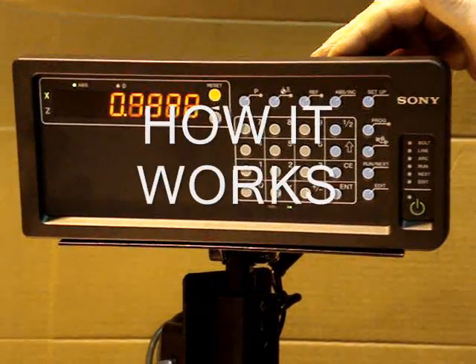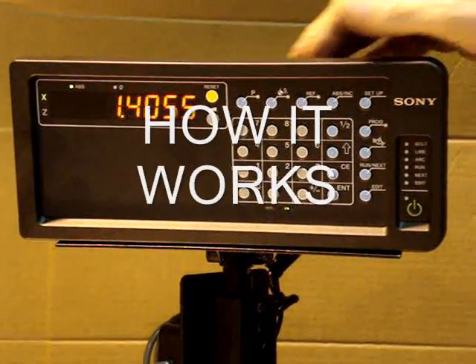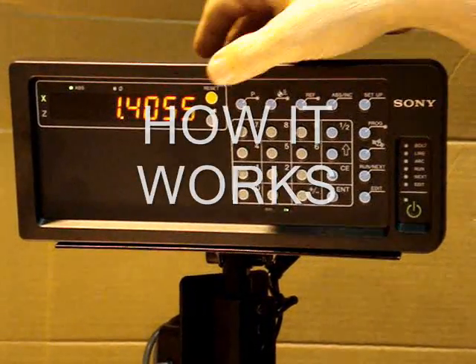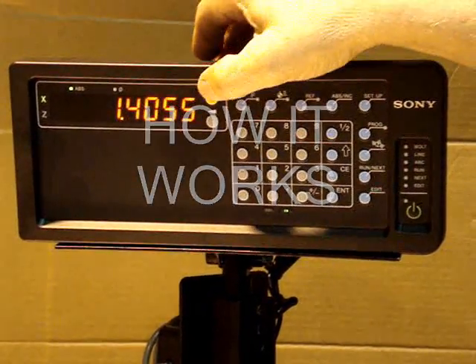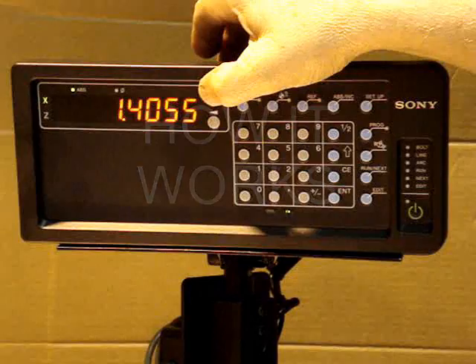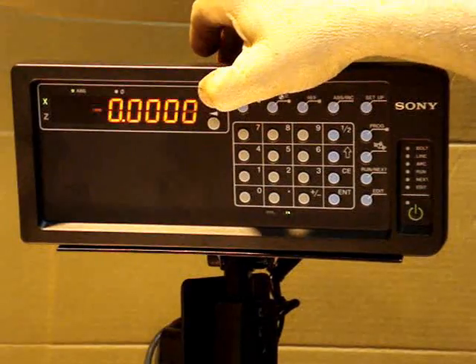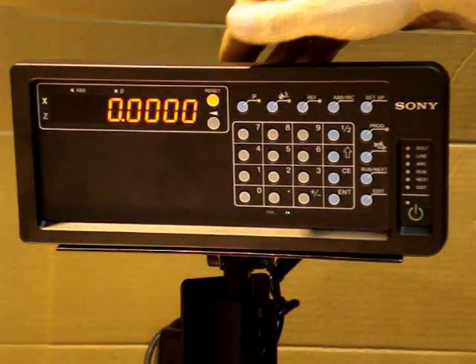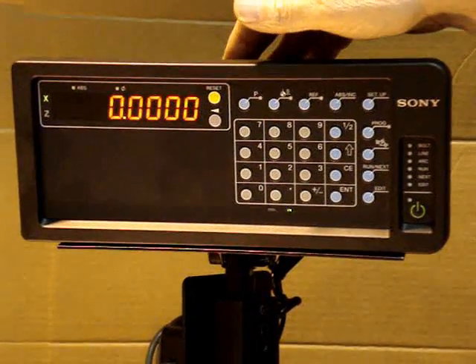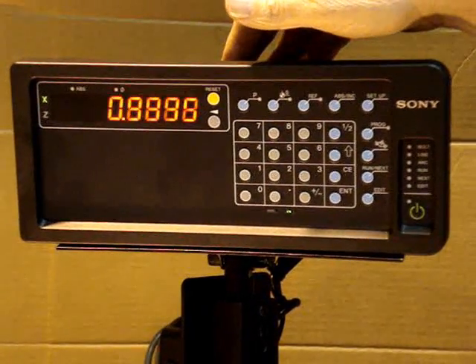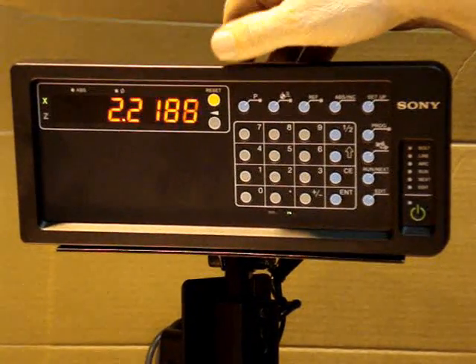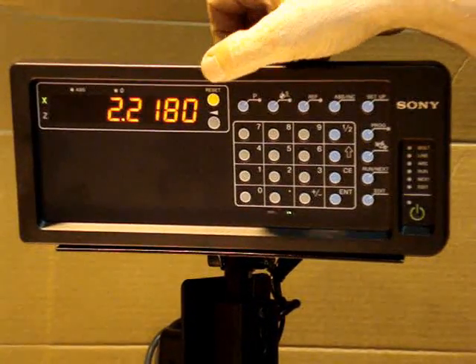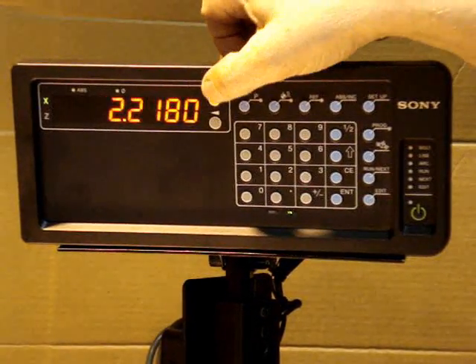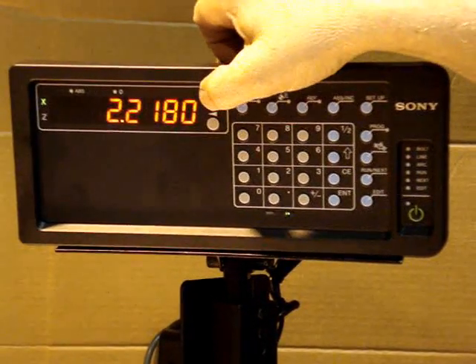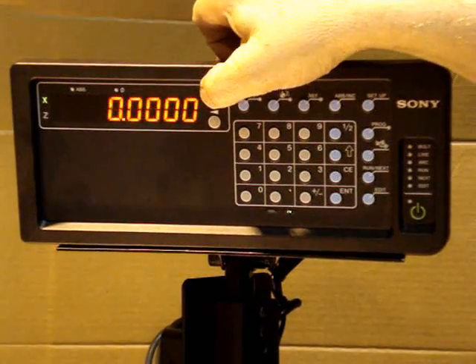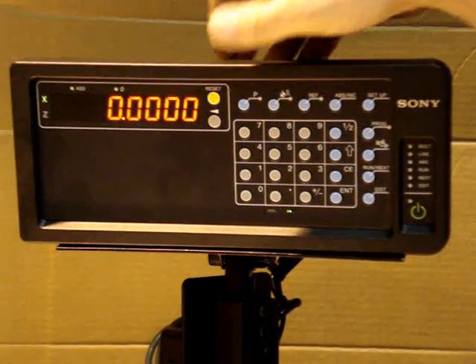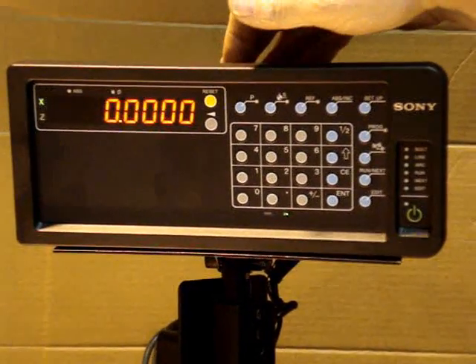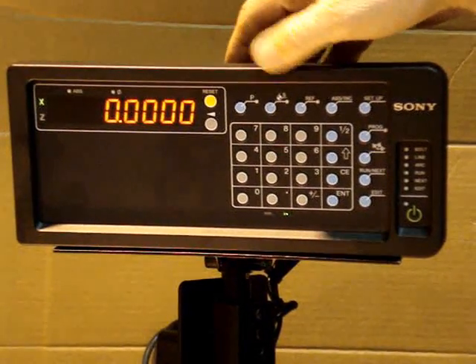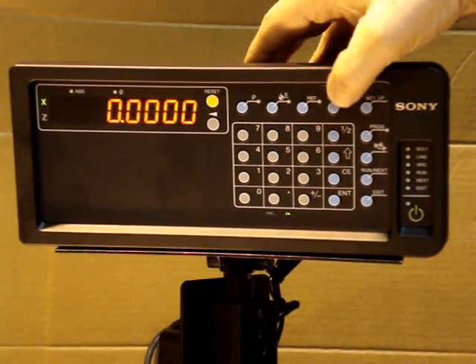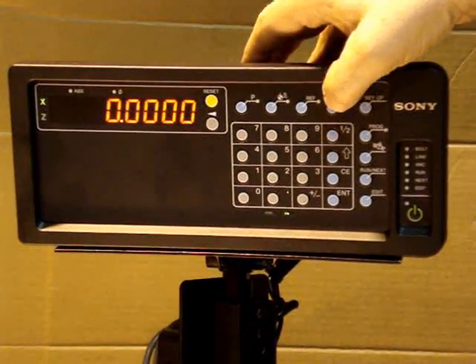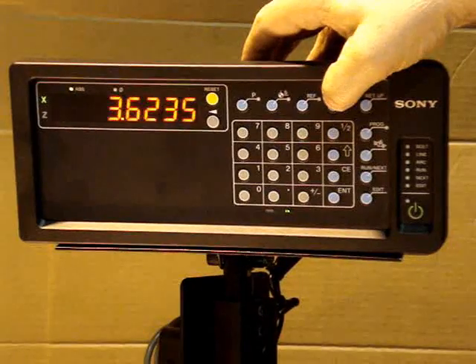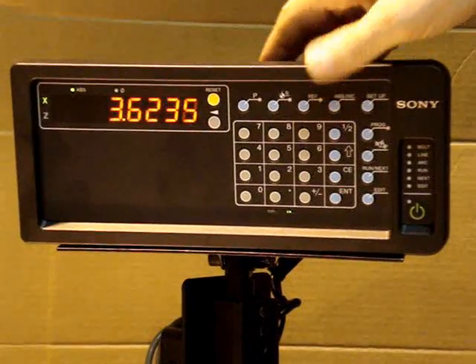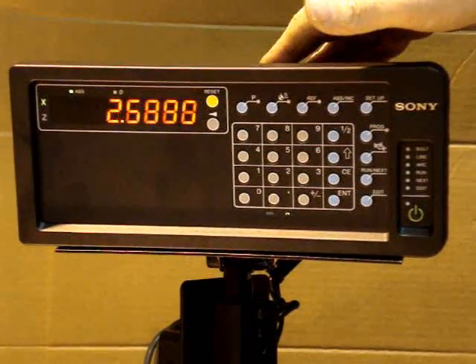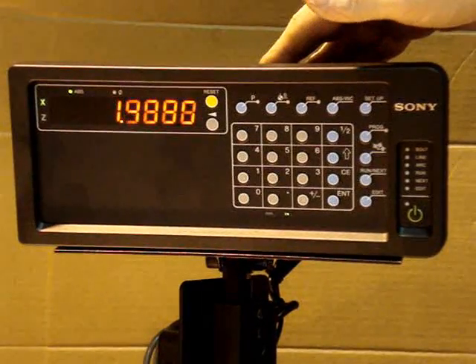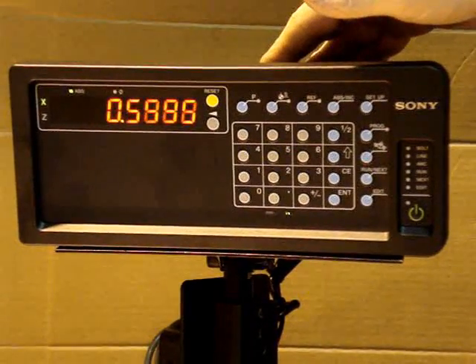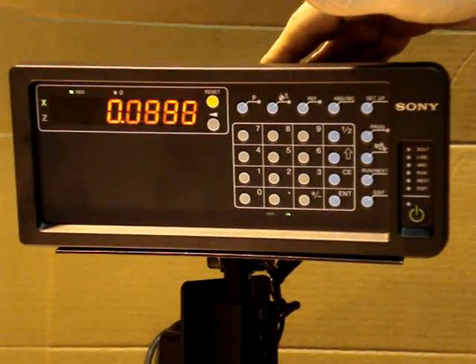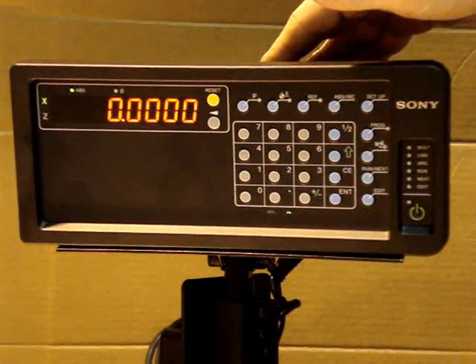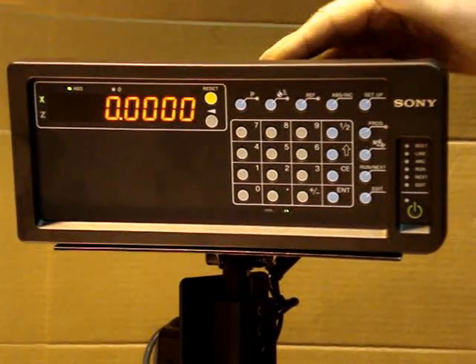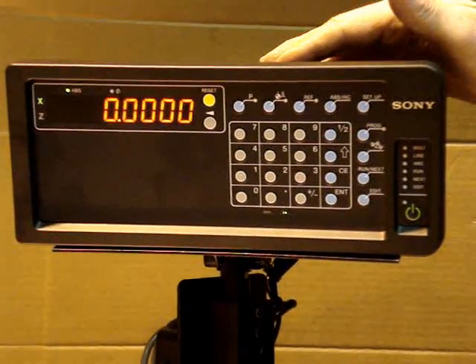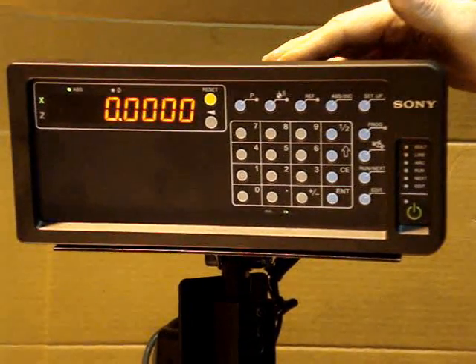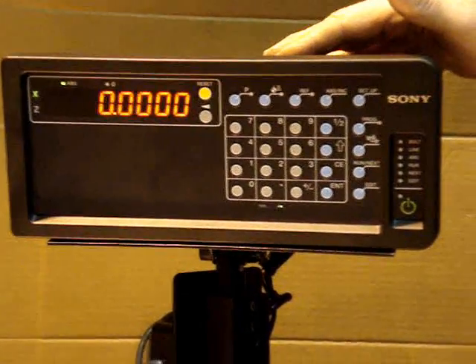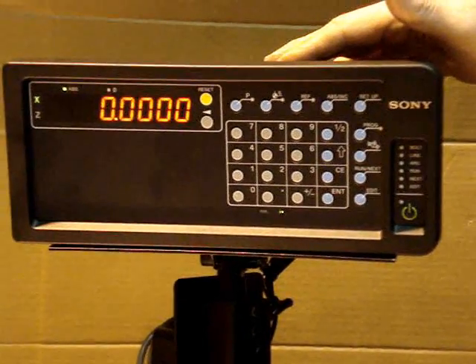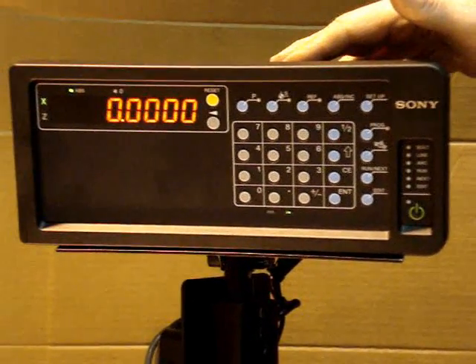Move to your position, set an incremental zero, move to your position, set an incremental zero, recall, and we come back to our absolute zero value.